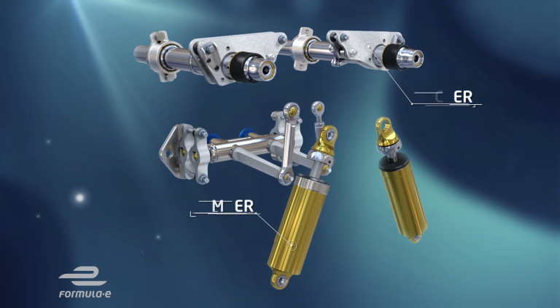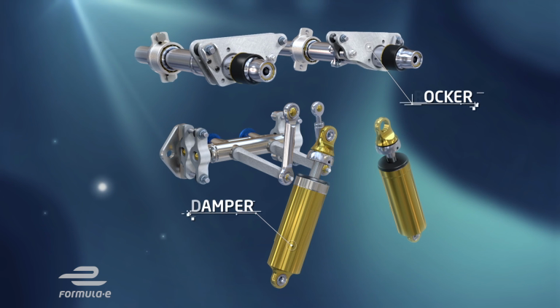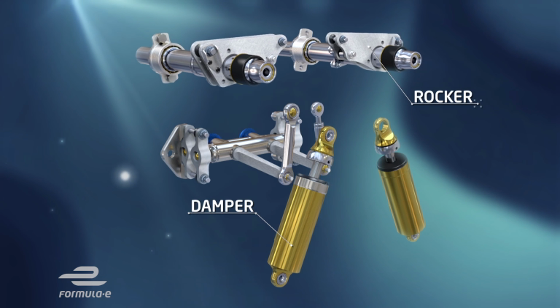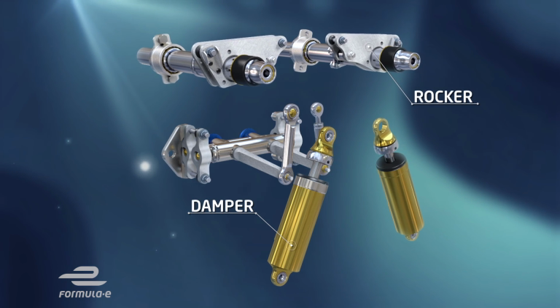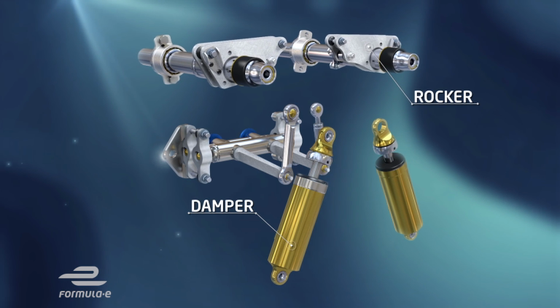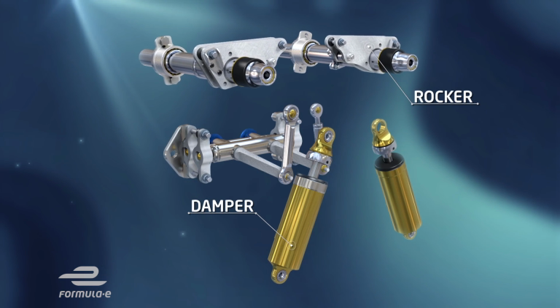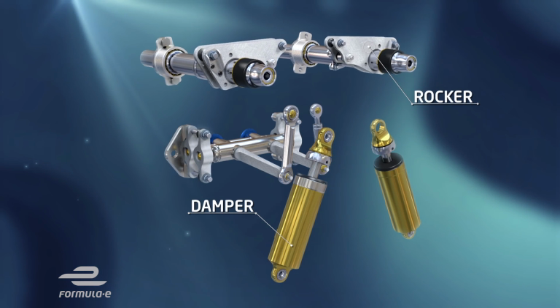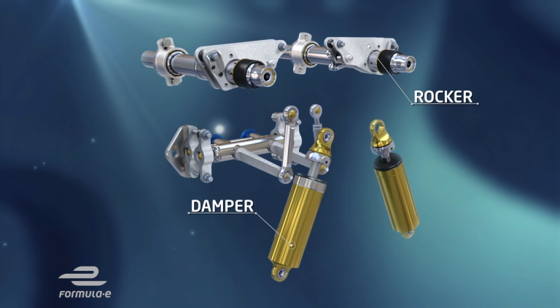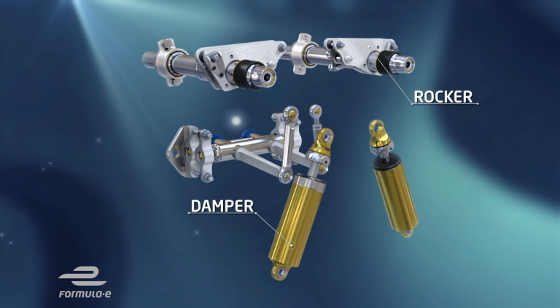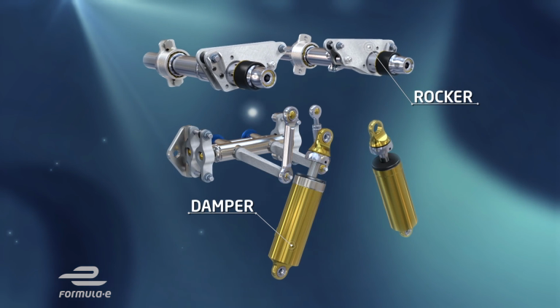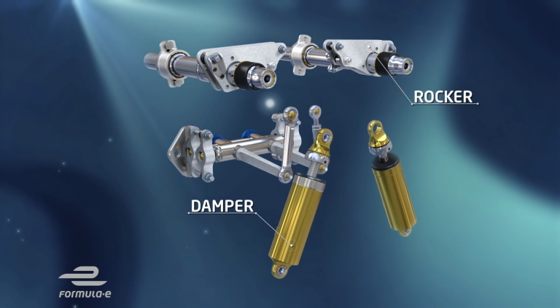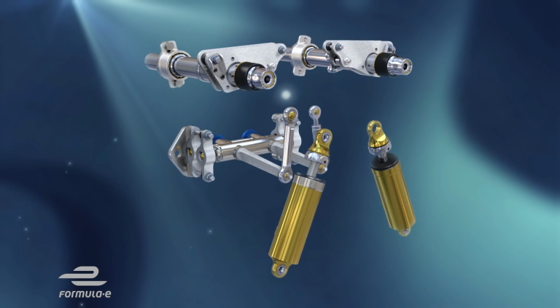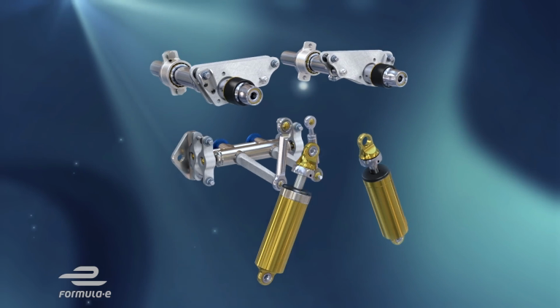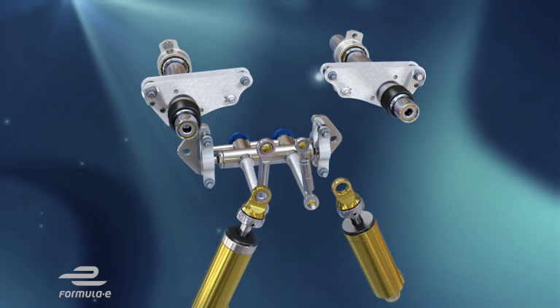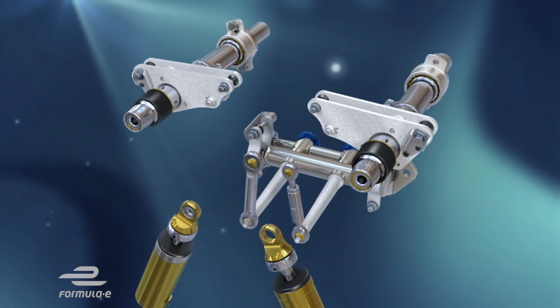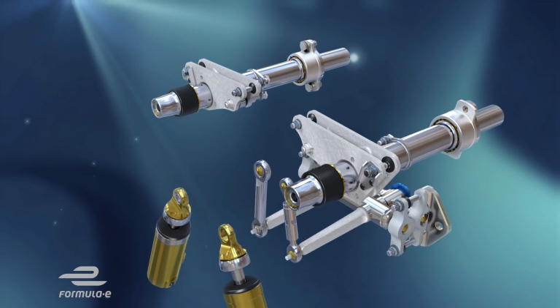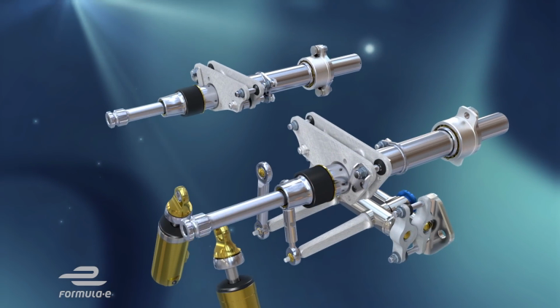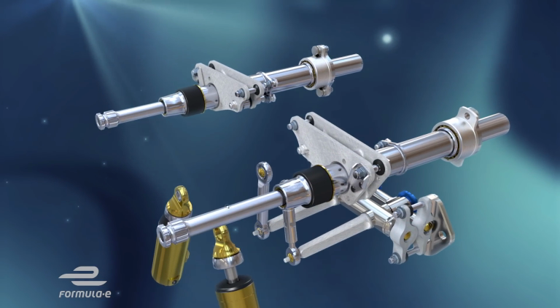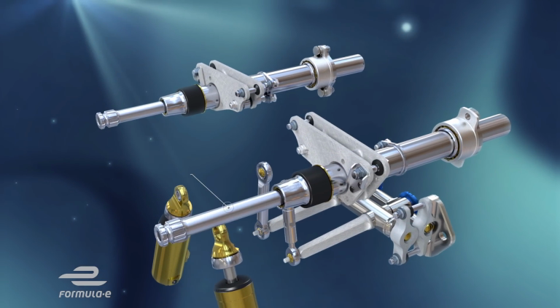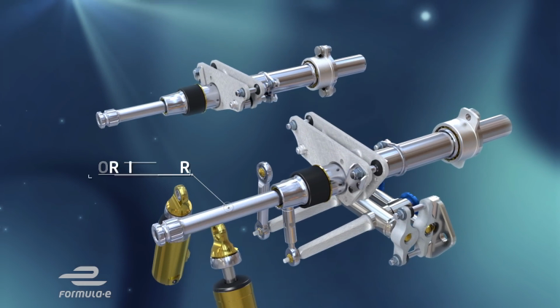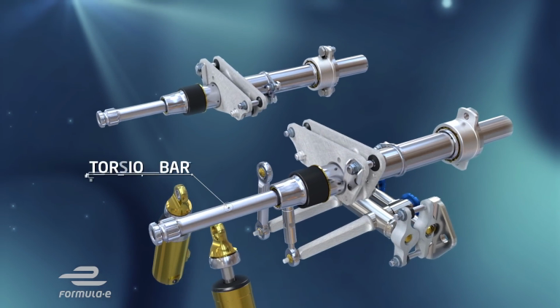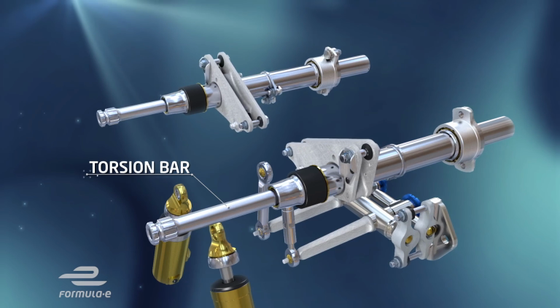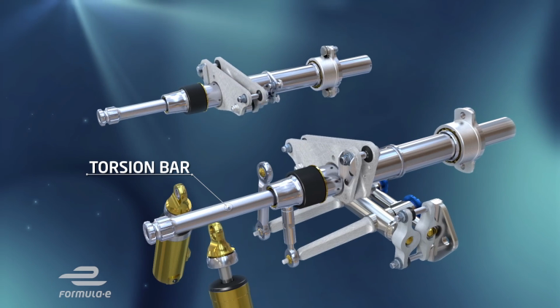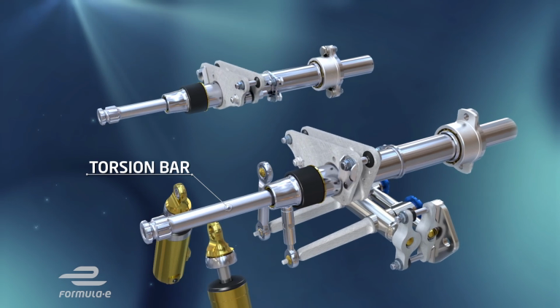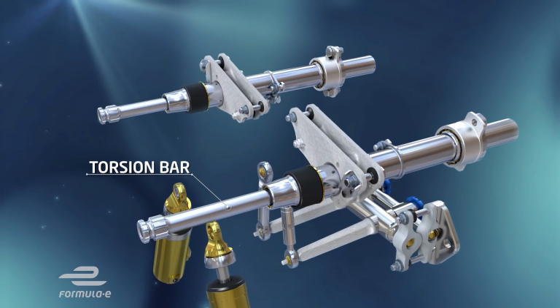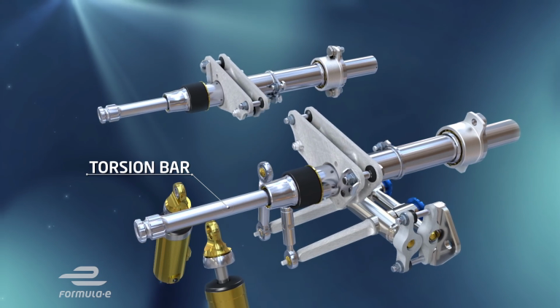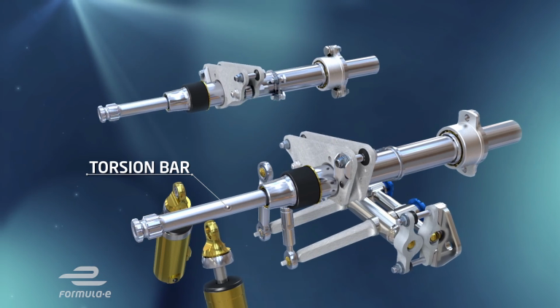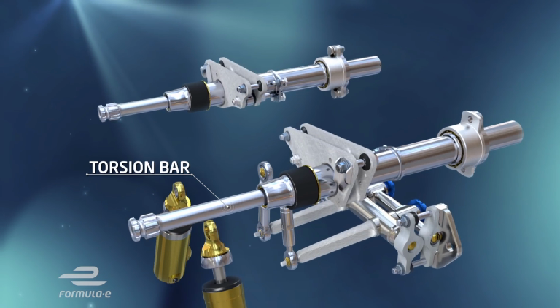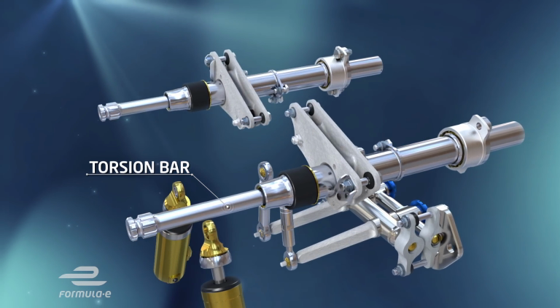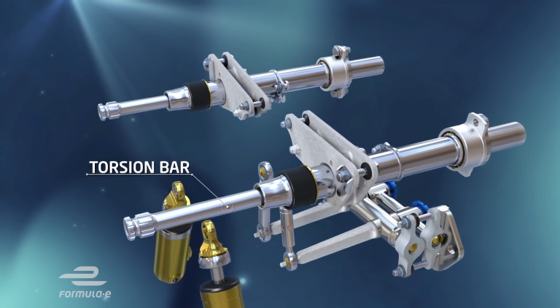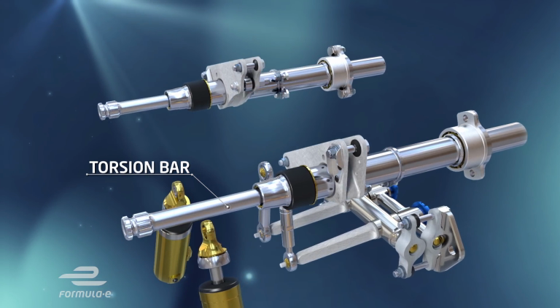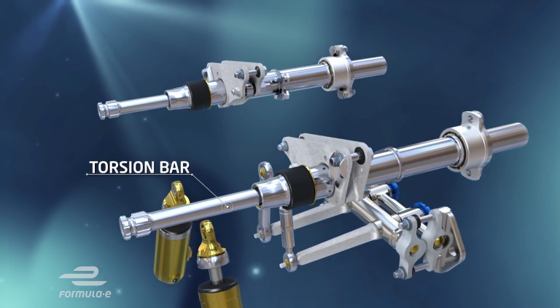Rockers mounted in the top of the chassis turn the load seen at the wheels and transmitted through those pushrods into torsional or twisting forces. Interchangeable torsion bars control that rotational movement and act like the springs on your road car, supporting the weight of the vehicle.